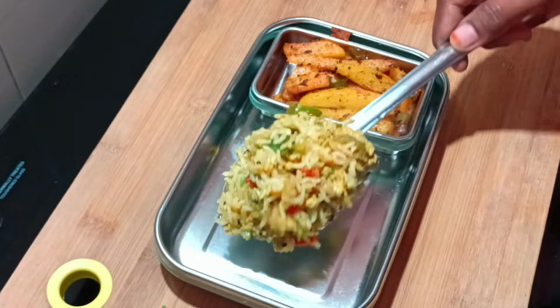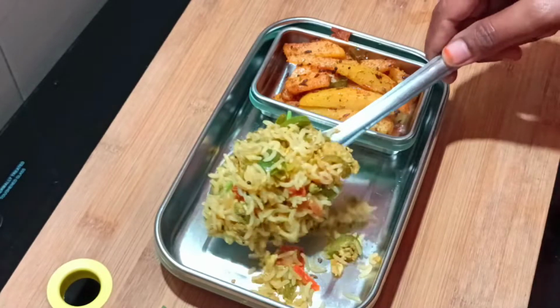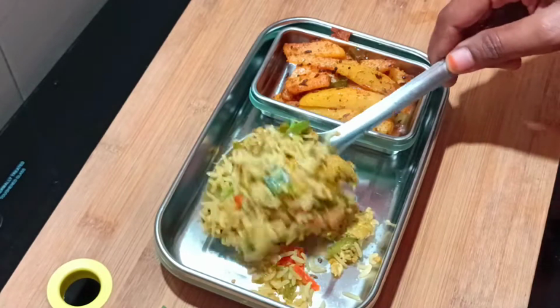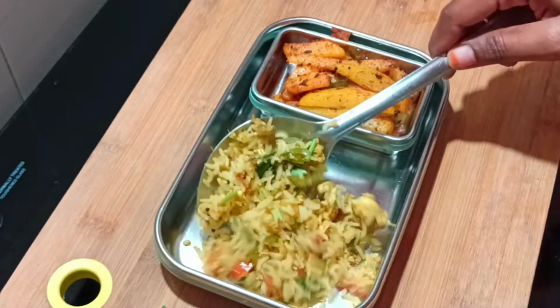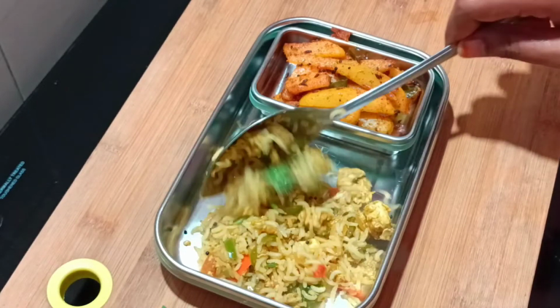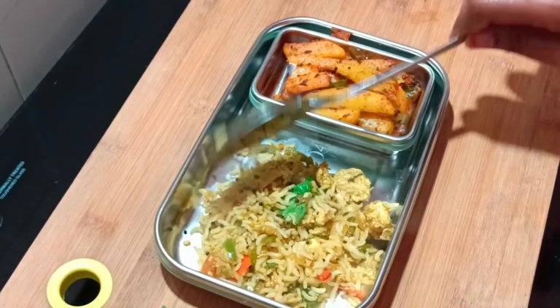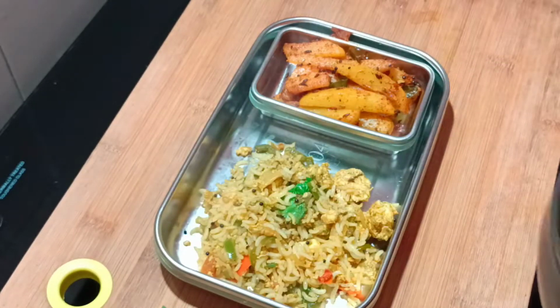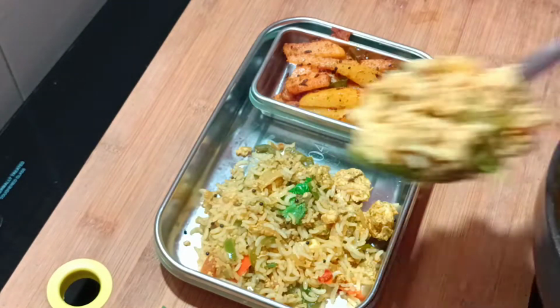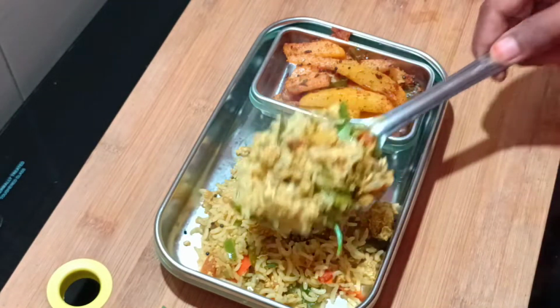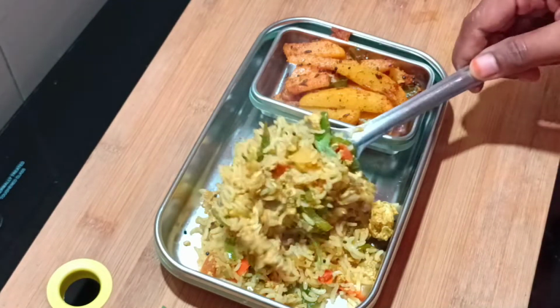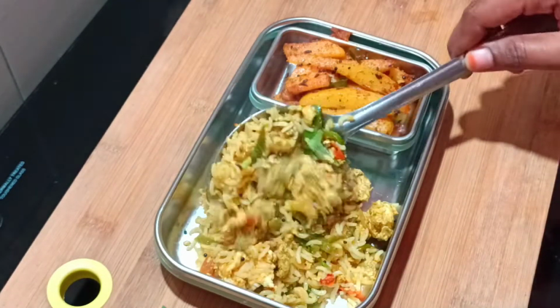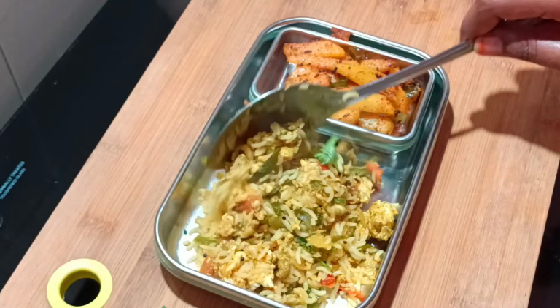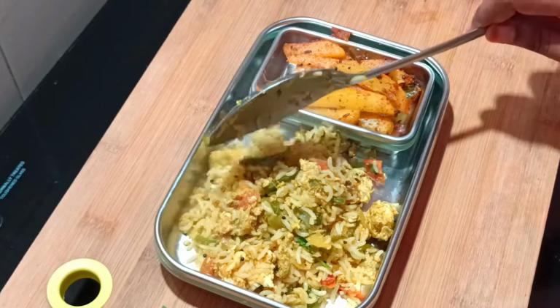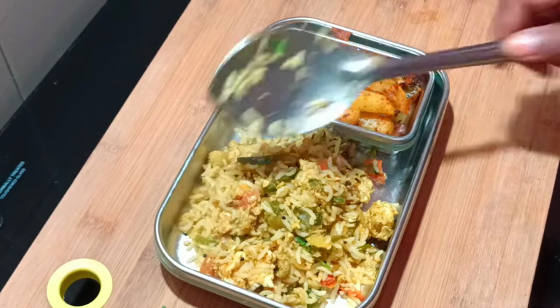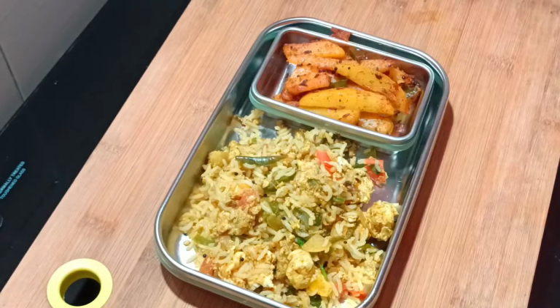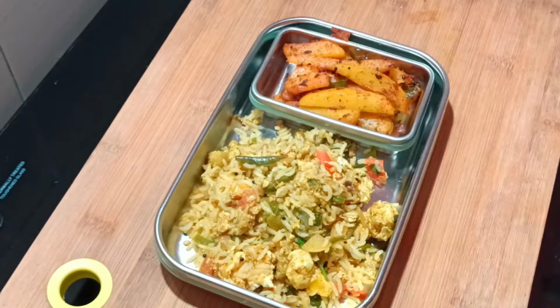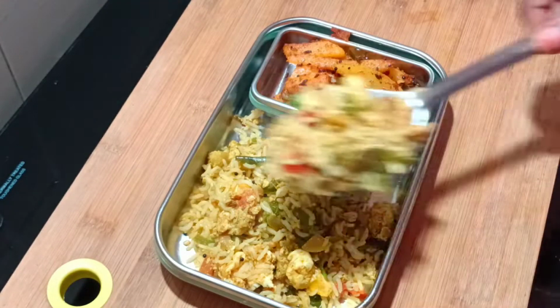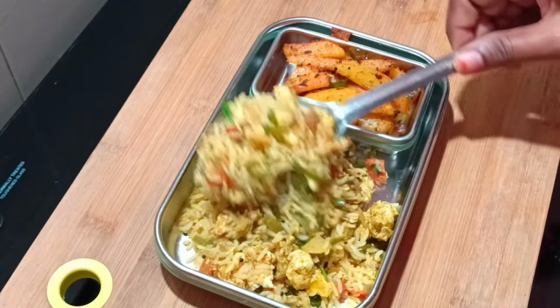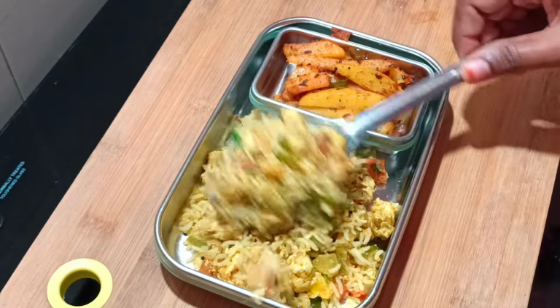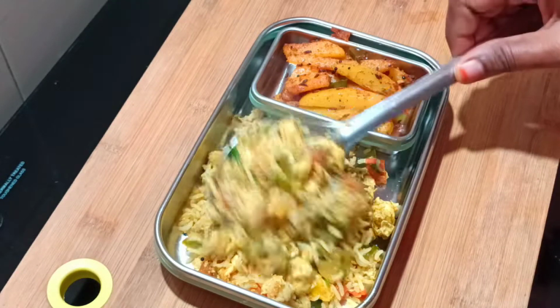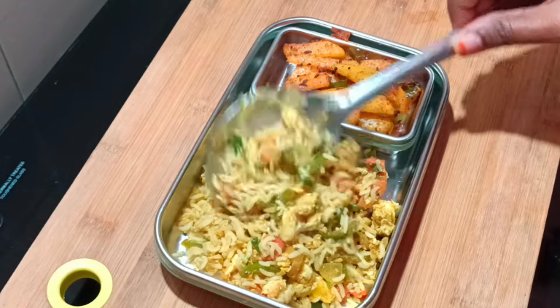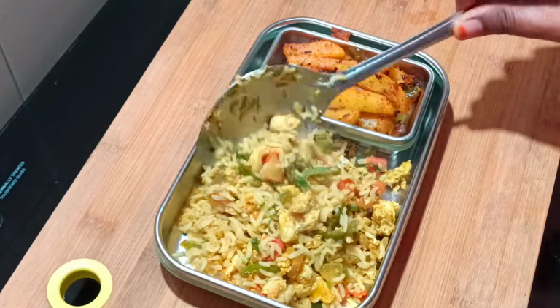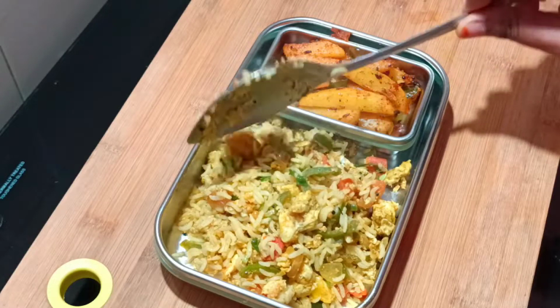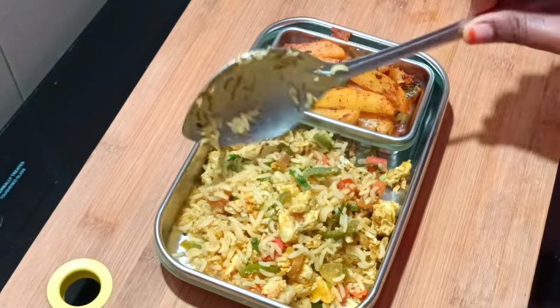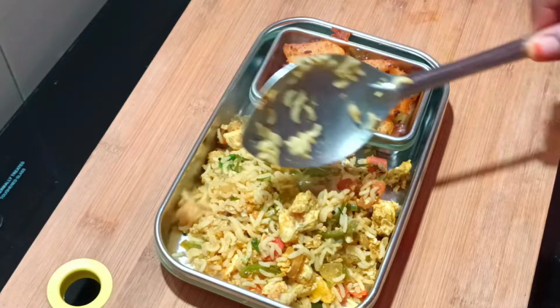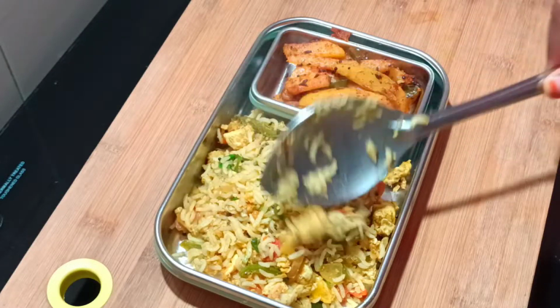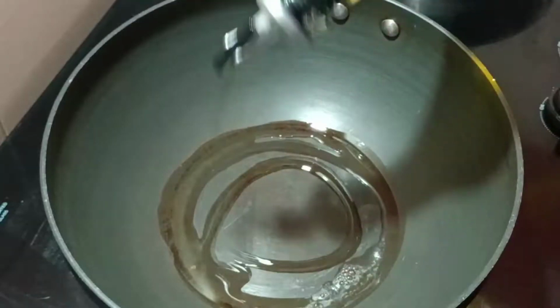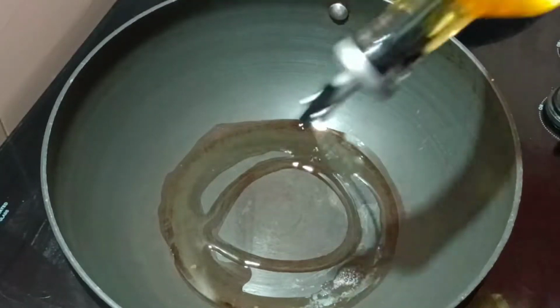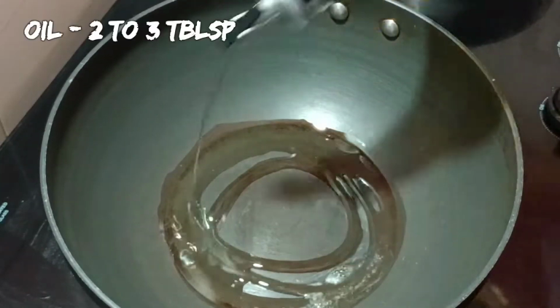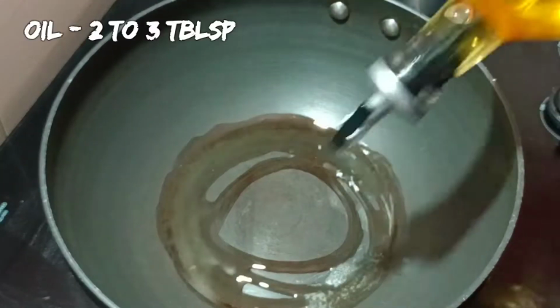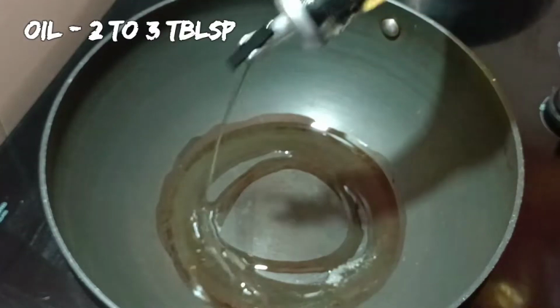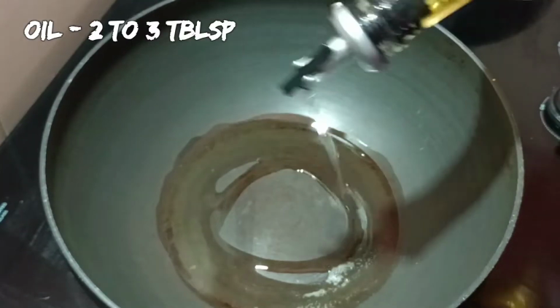This is a super lunch combo for Working Women, Bachelors, and Kids' School Box. Let's see how it is done.